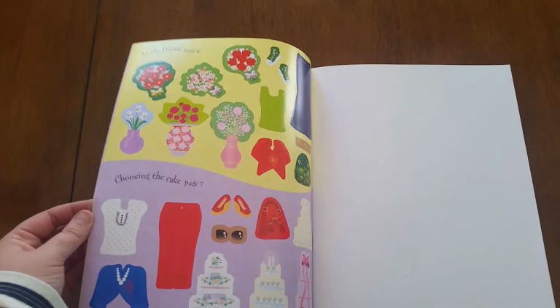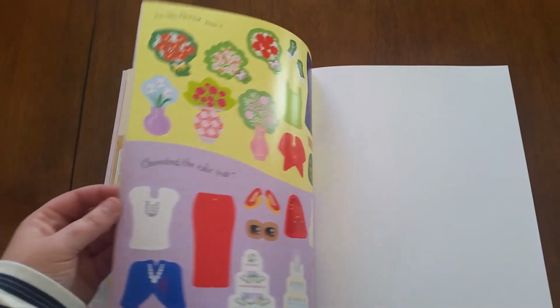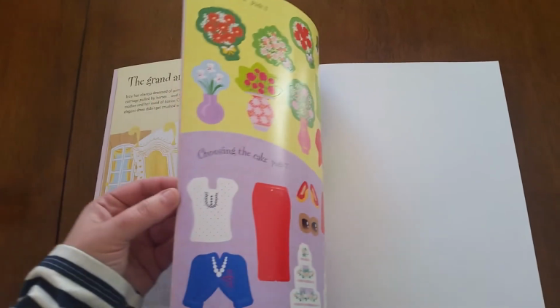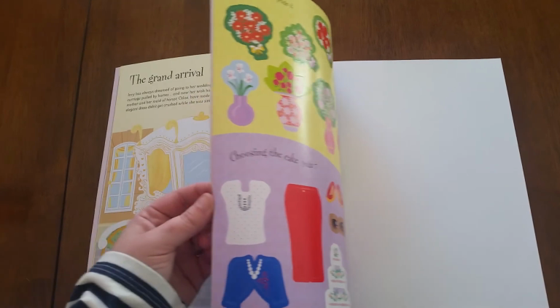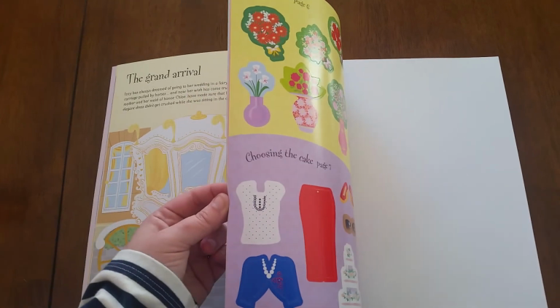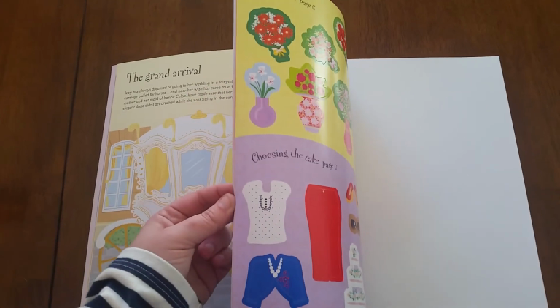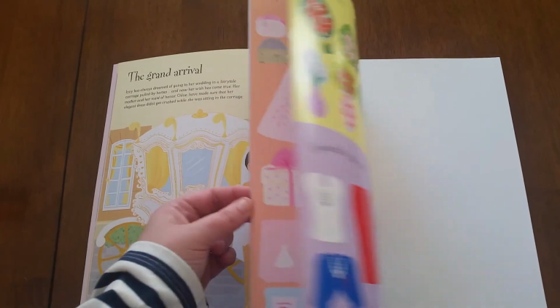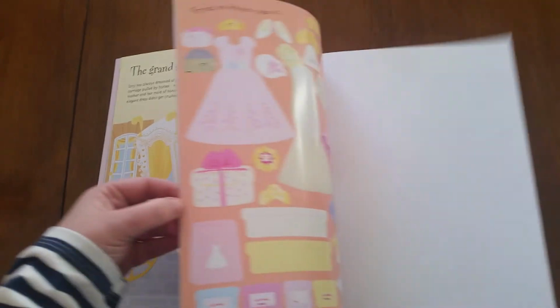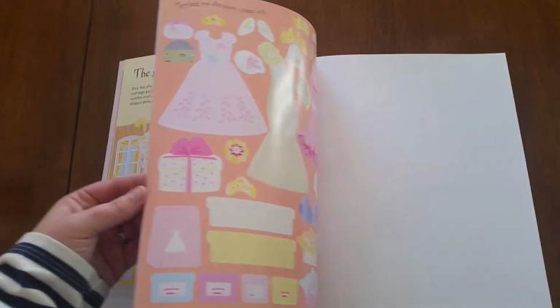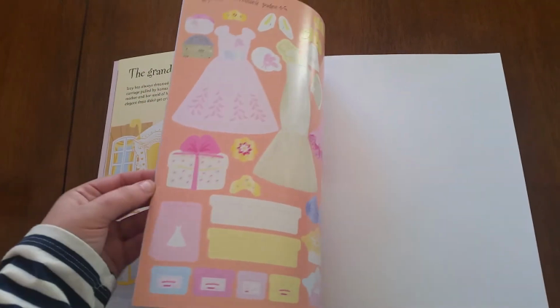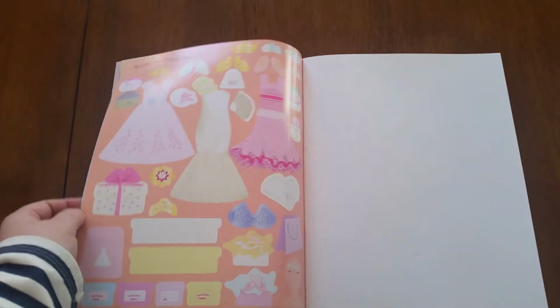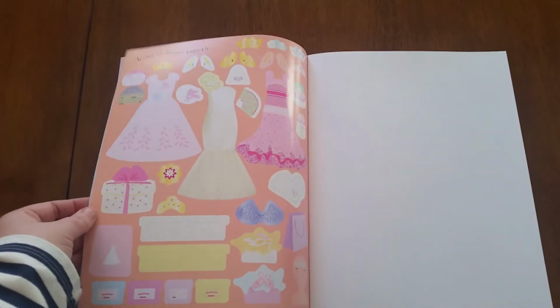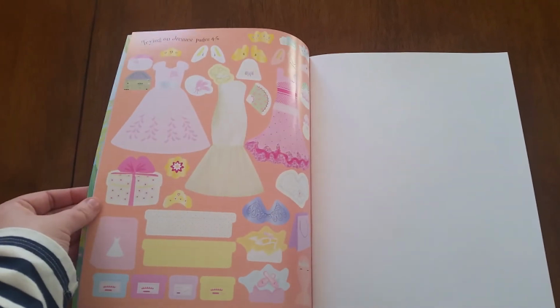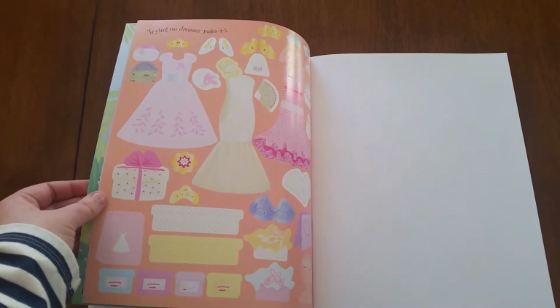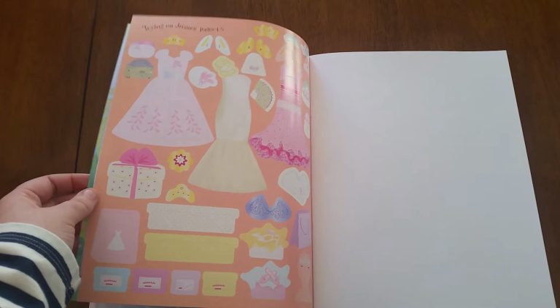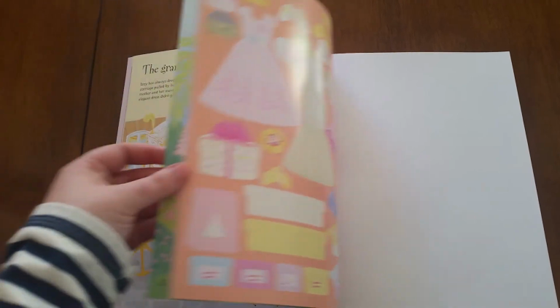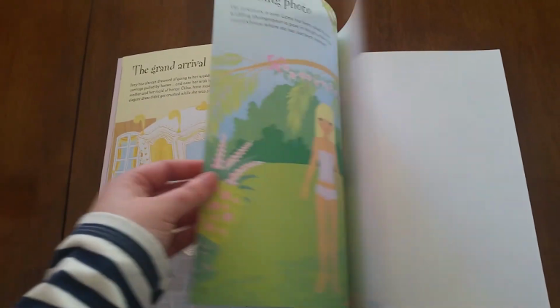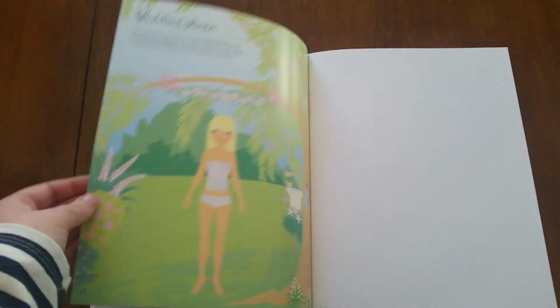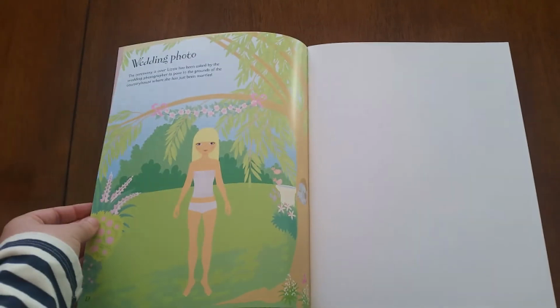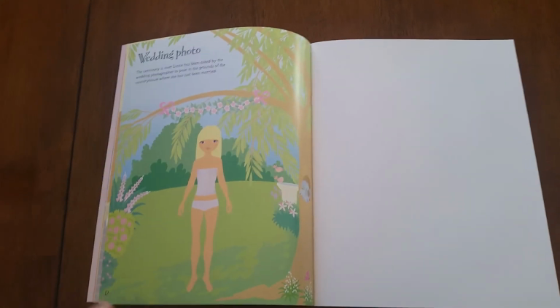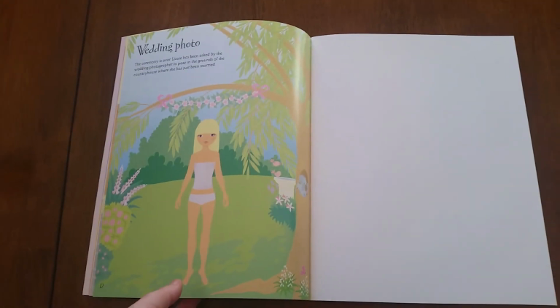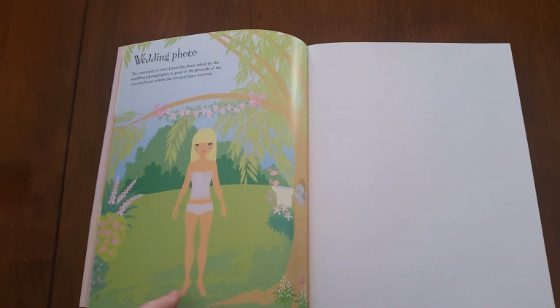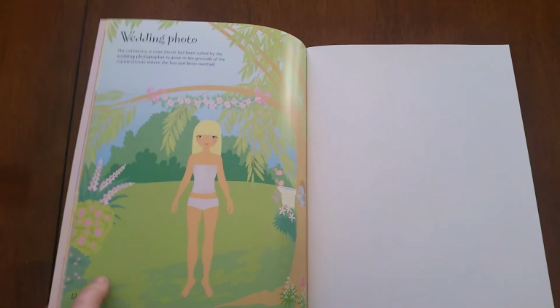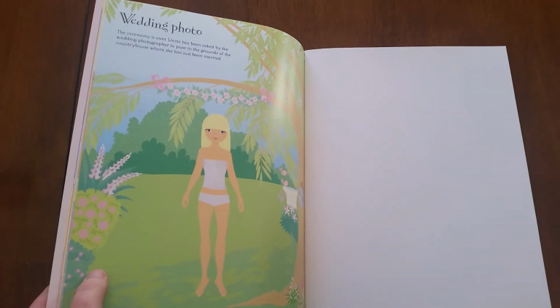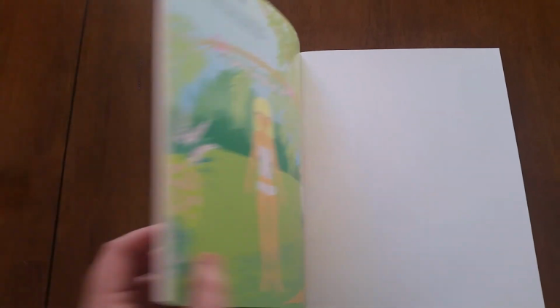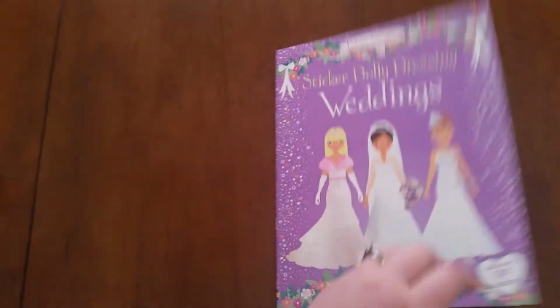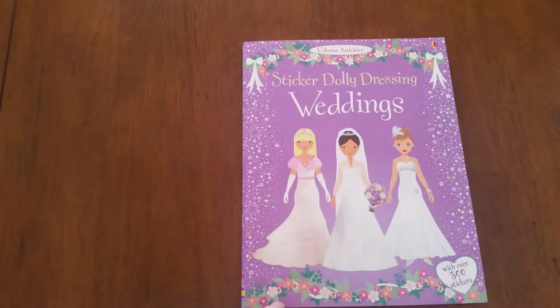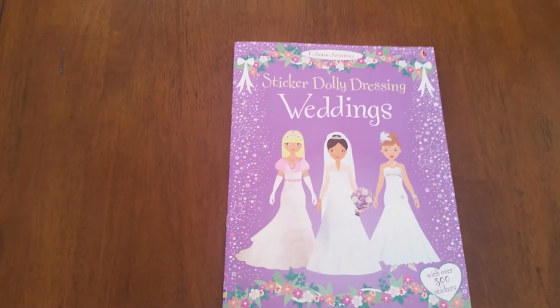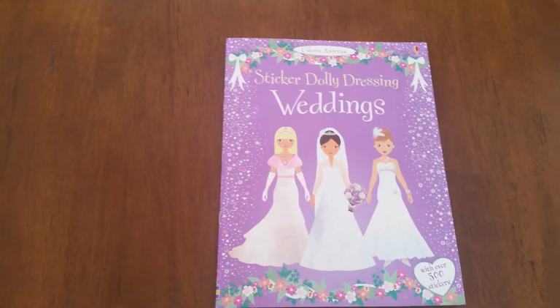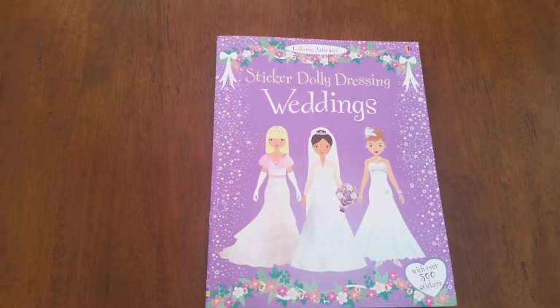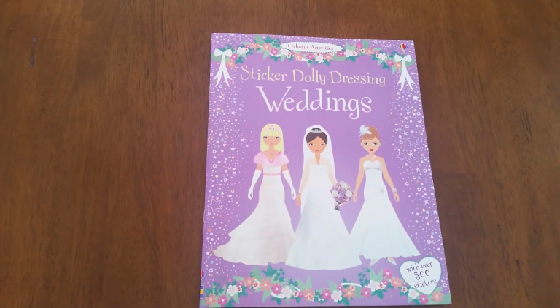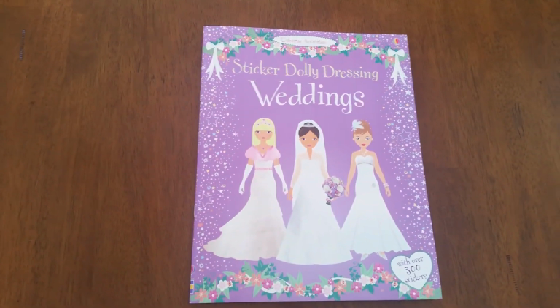Not only is it a super fun activity, but sticker books are really good for kids to fine-tune those fine motor skills. Sticker Dolly Dressing Weddings.